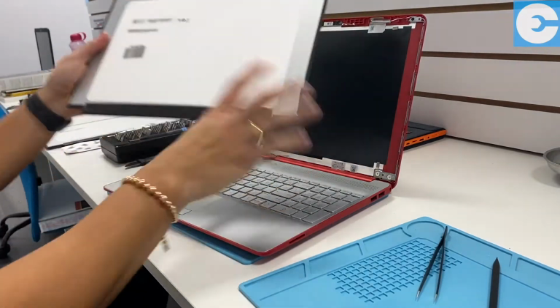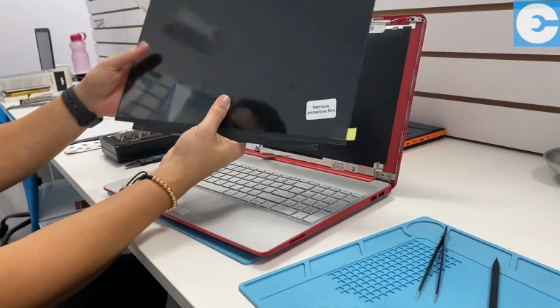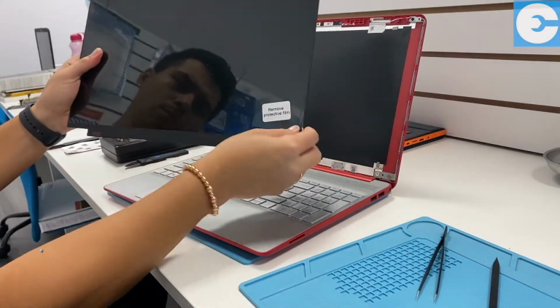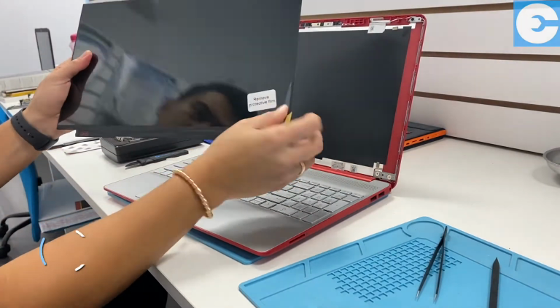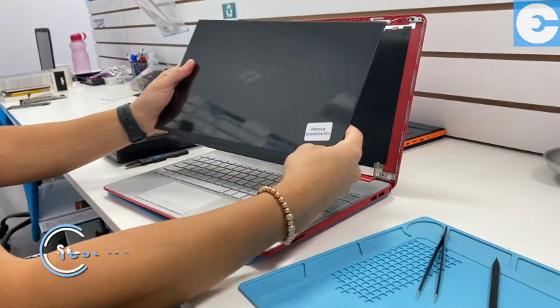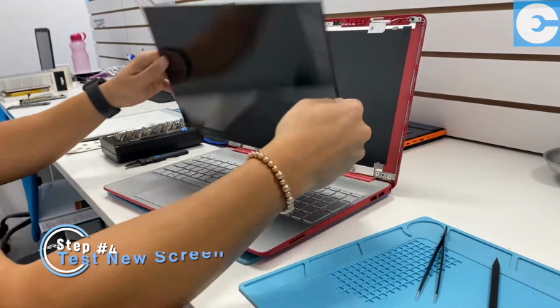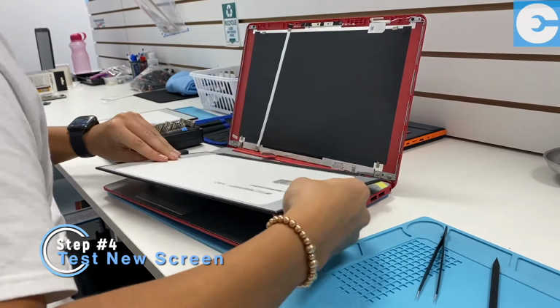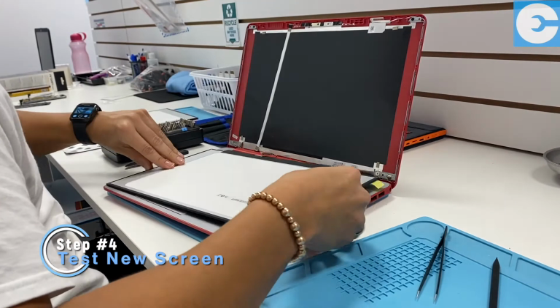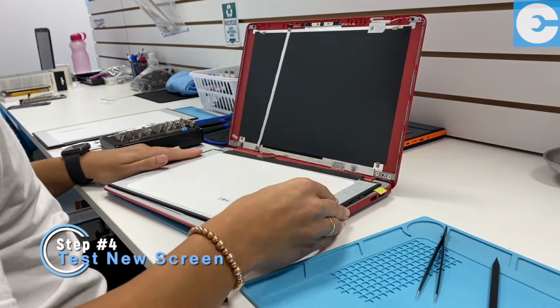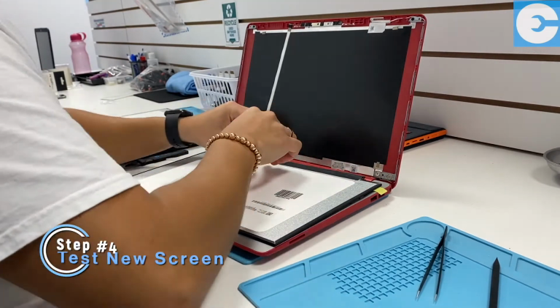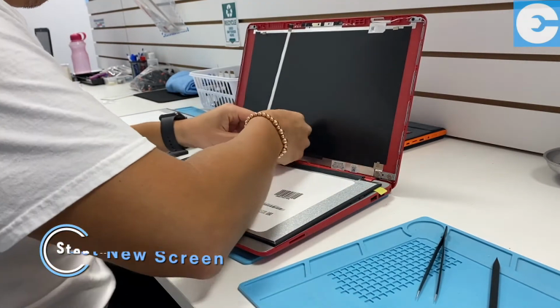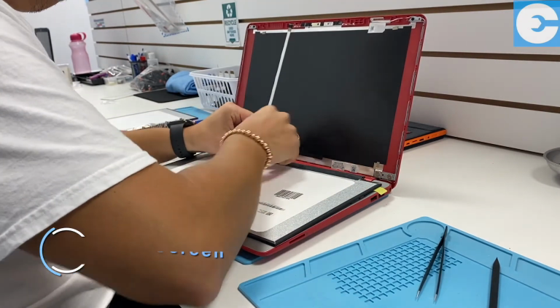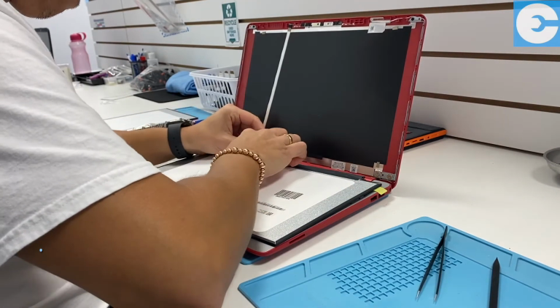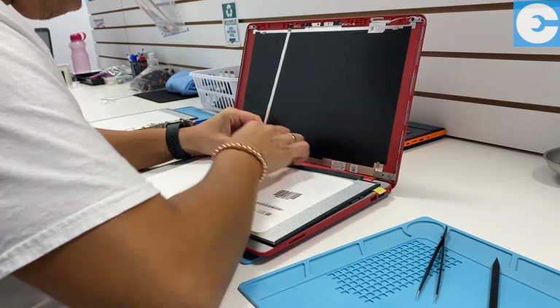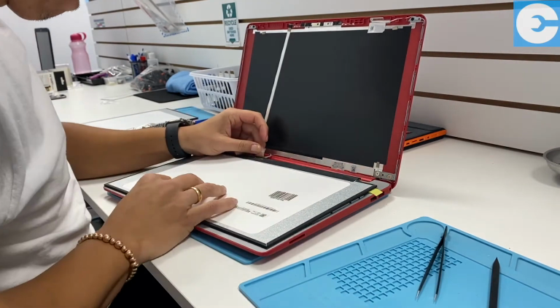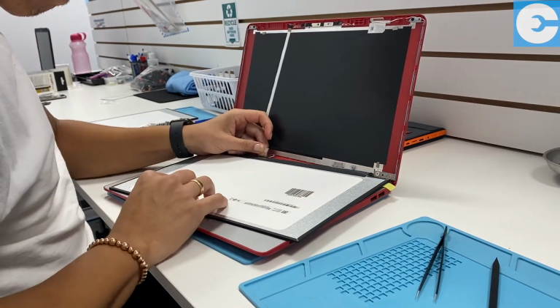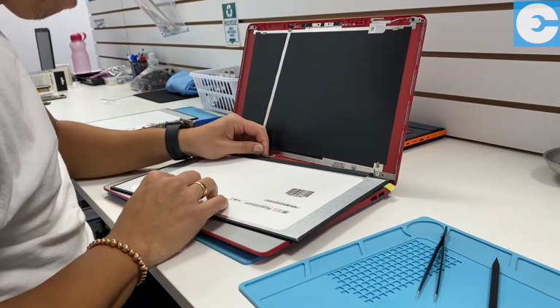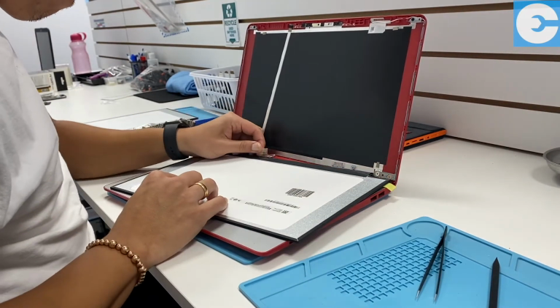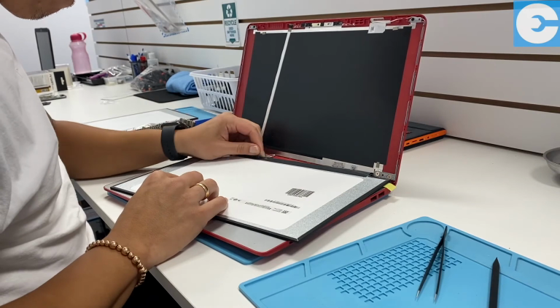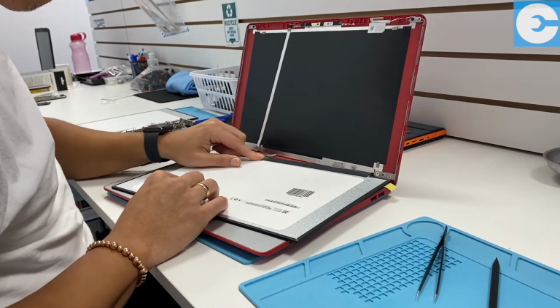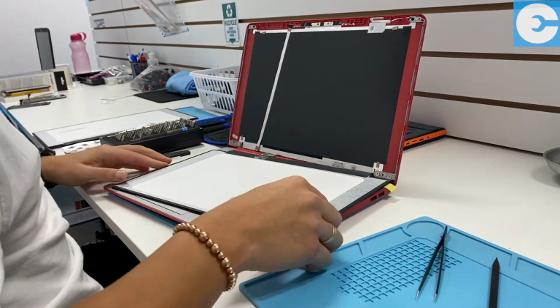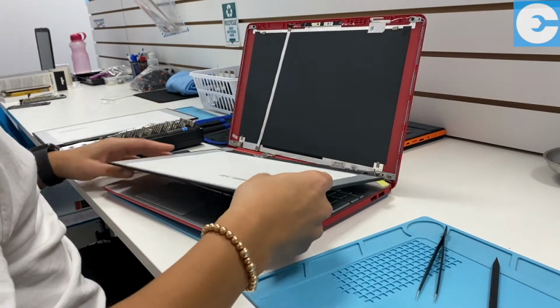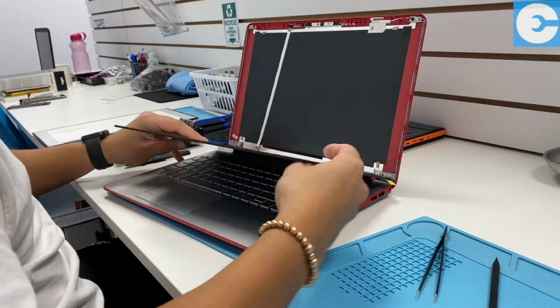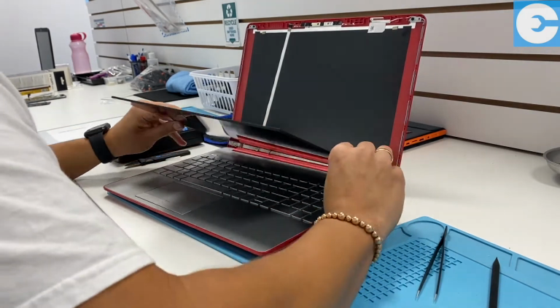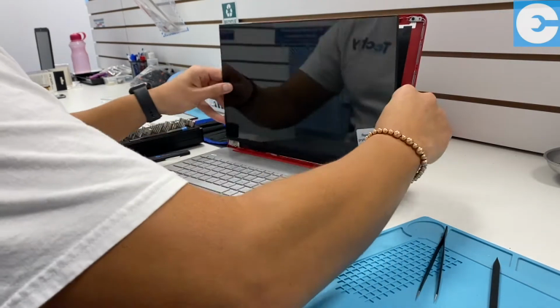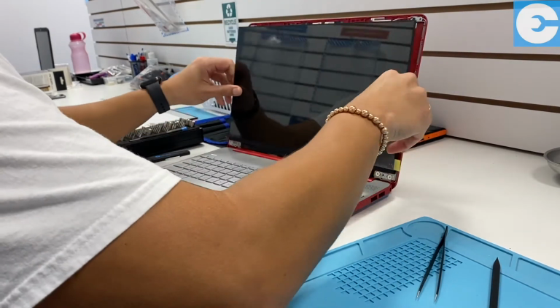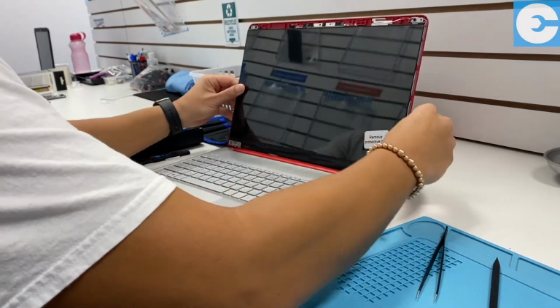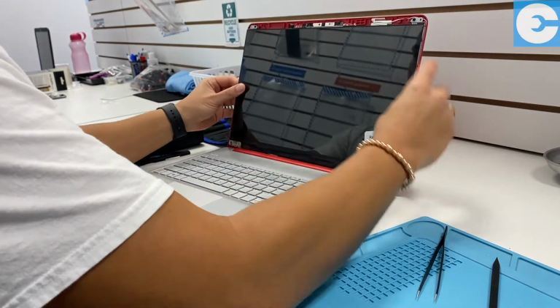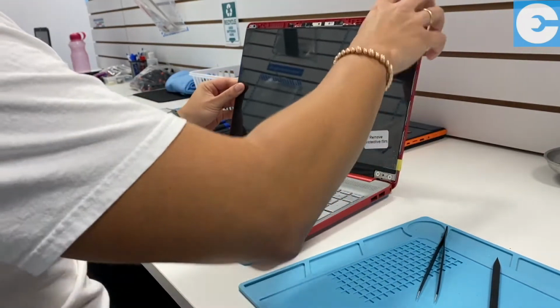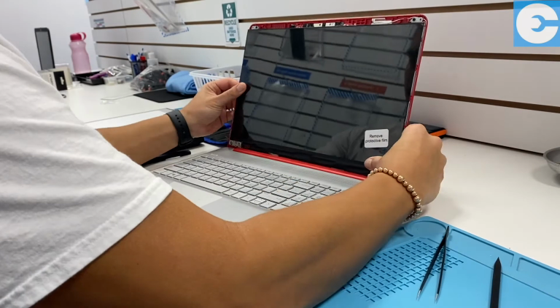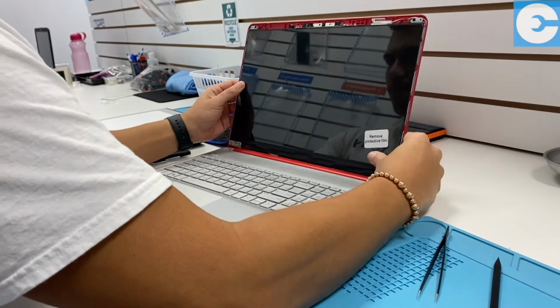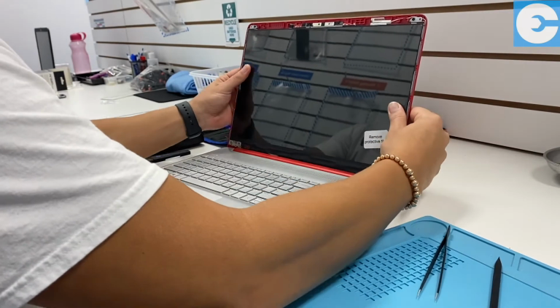Now he grabs the new screen. What he's gonna do is plug it in again using those steady hands, and we're just gonna give everything a test. You'll see here he plugs it in, he's gonna flip the screen up, he's gonna turn the laptop on and make sure everything's functioning as normal.